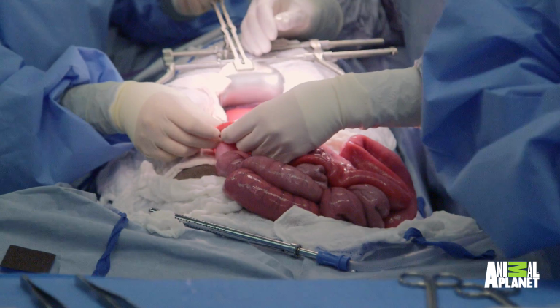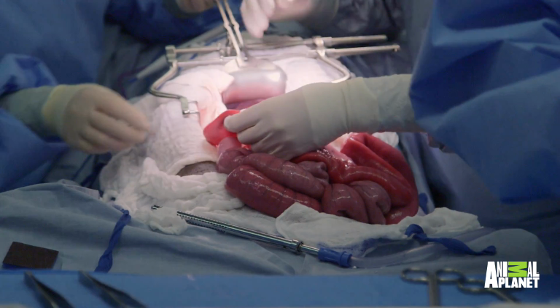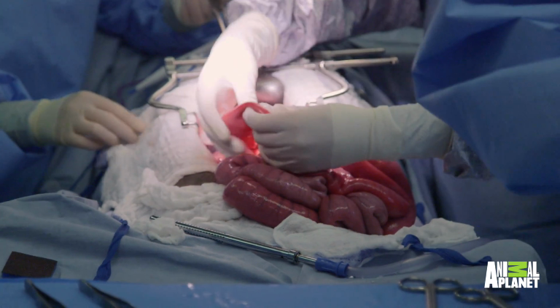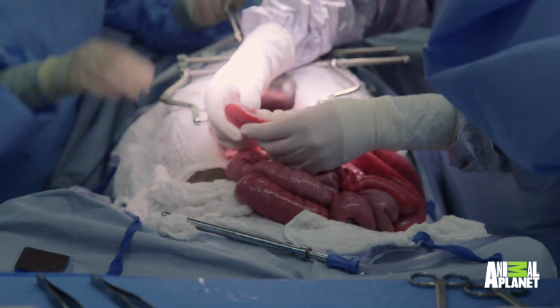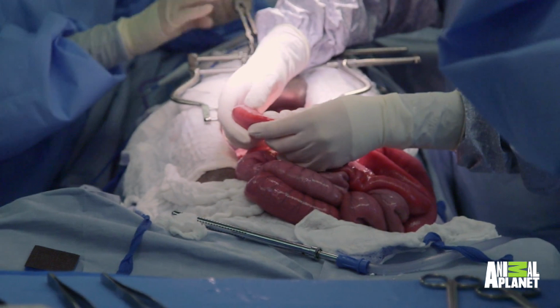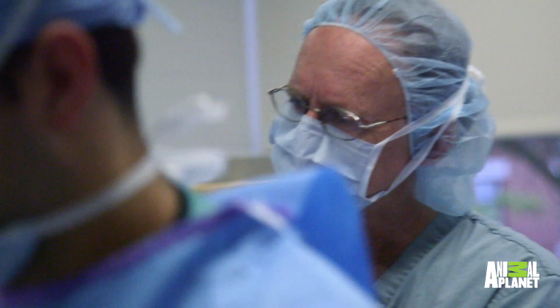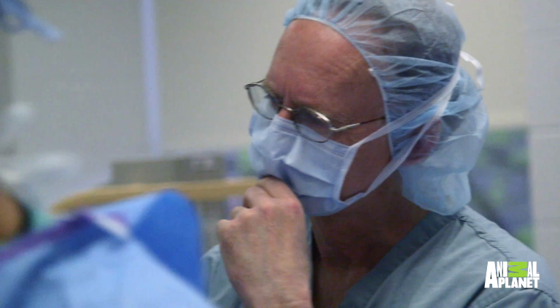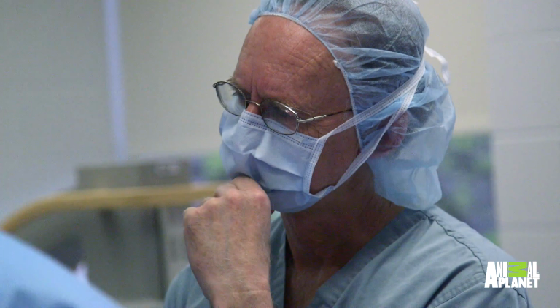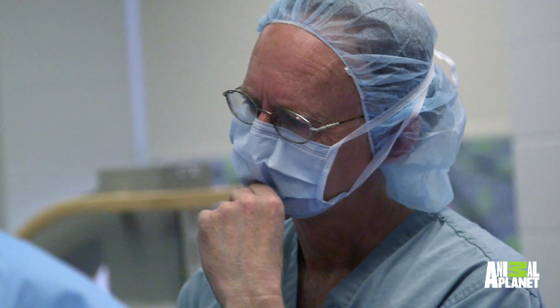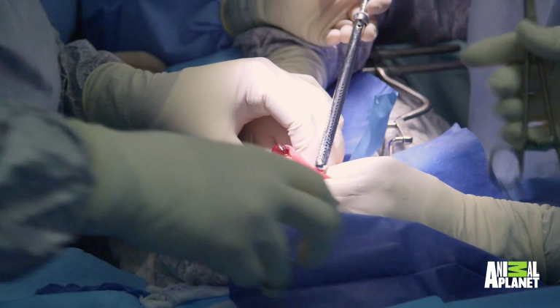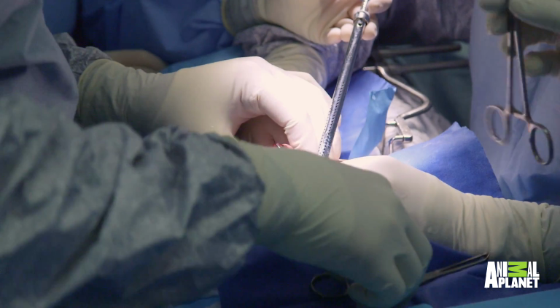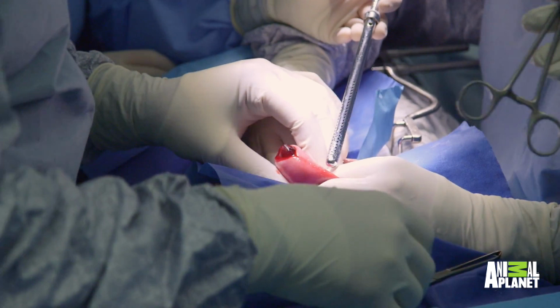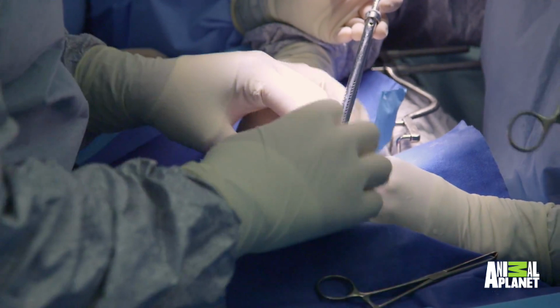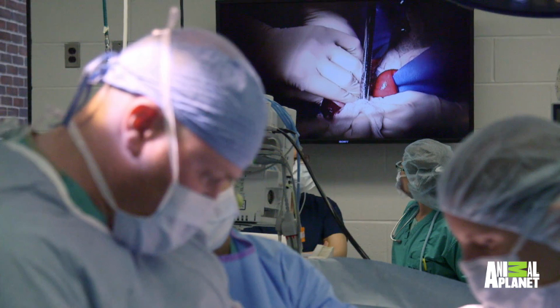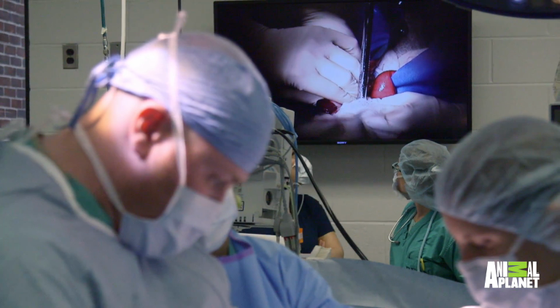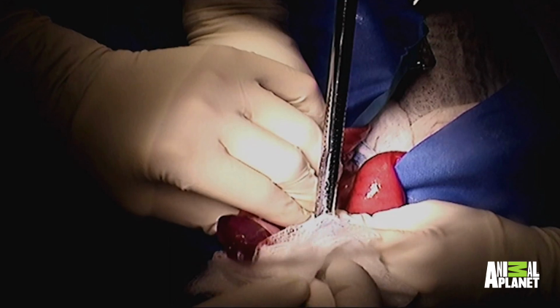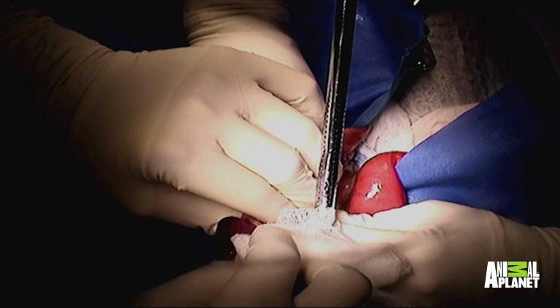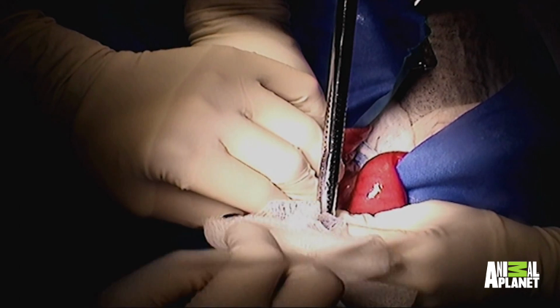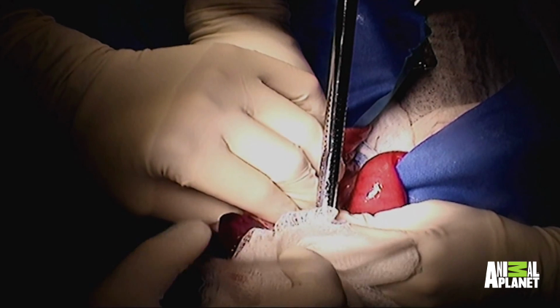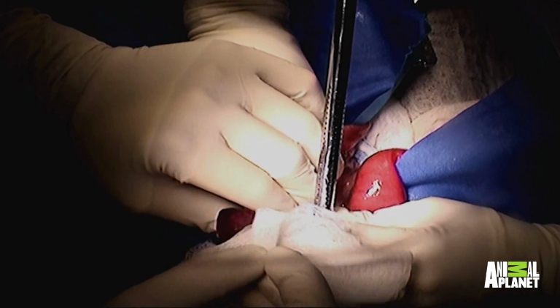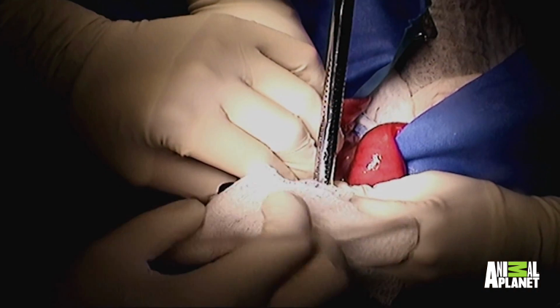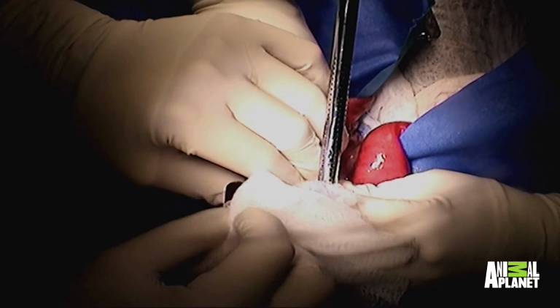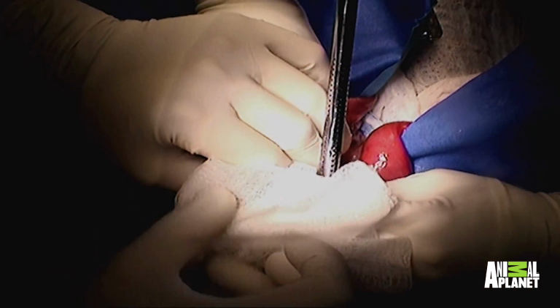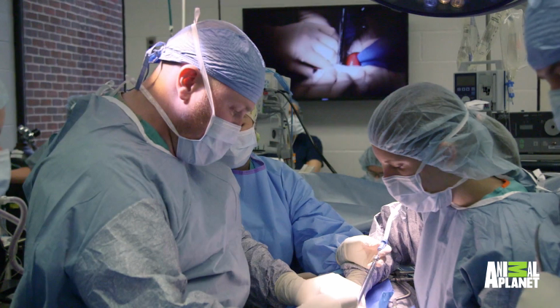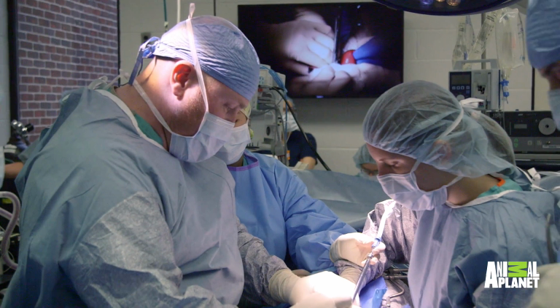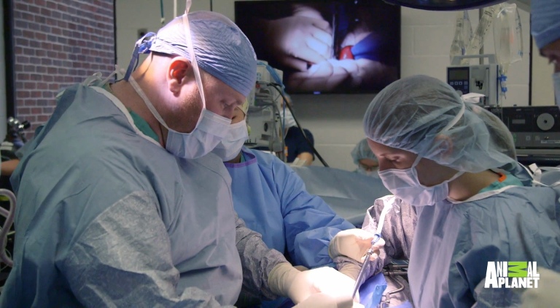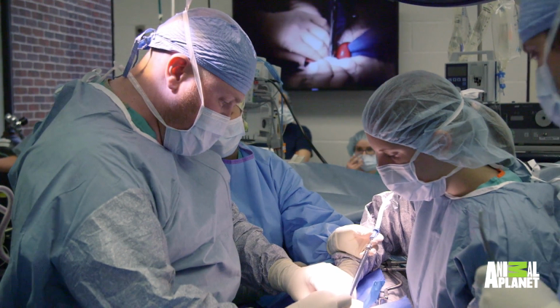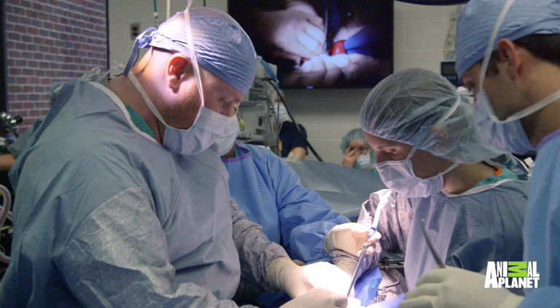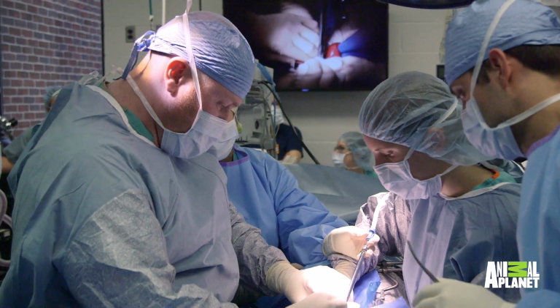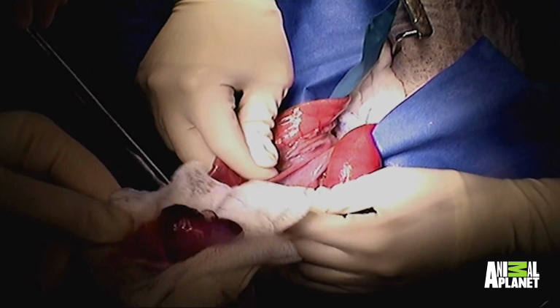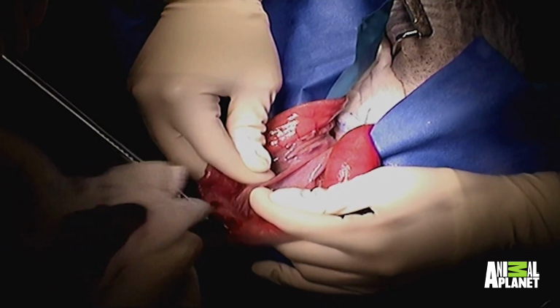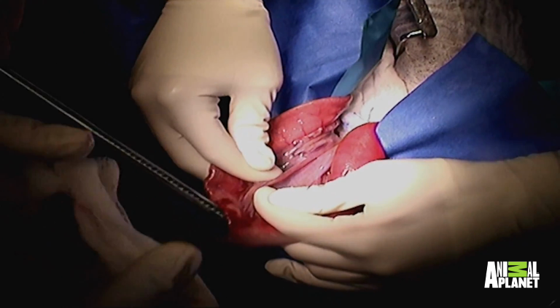It's often interesting when we're pulling out foreign objects because we like to try to guess what they are before we actually see them. It looks like a rock, but it doesn't look like a rock on CT. Oh my God — it's a gem! Someone threw a plastic toy gem. It's like a necklace!